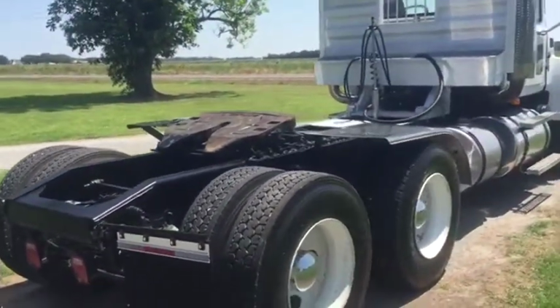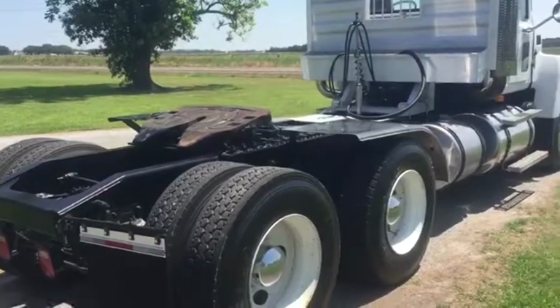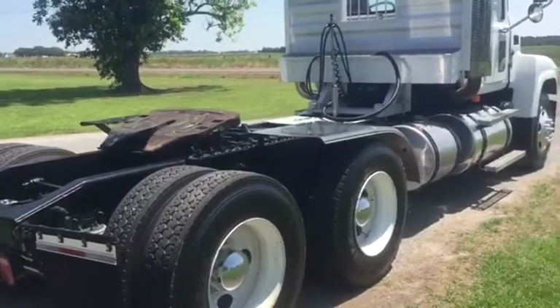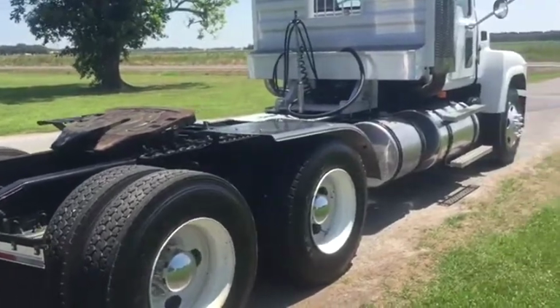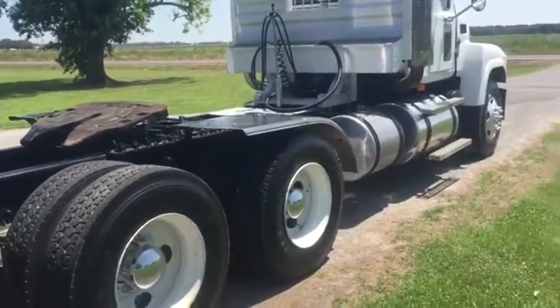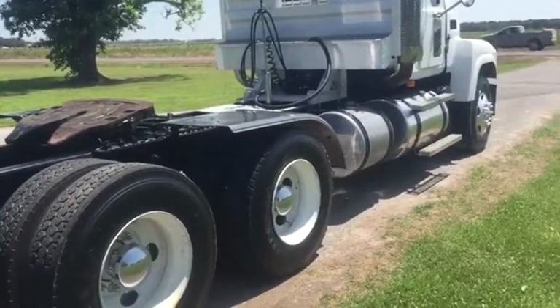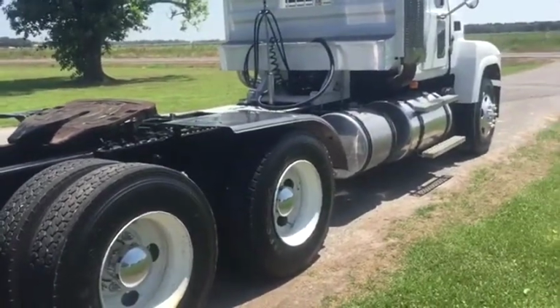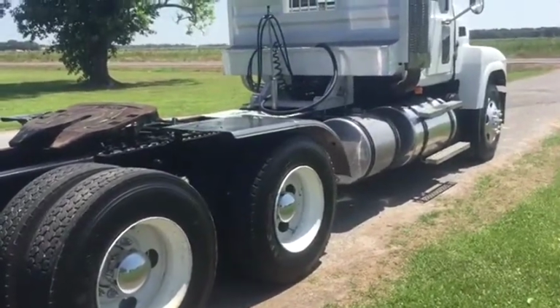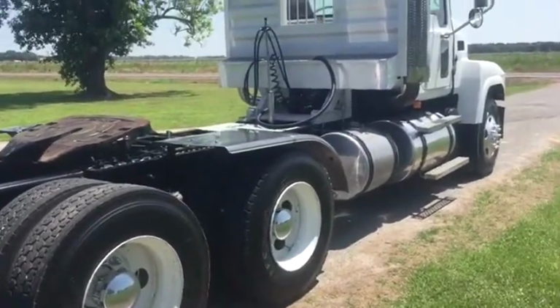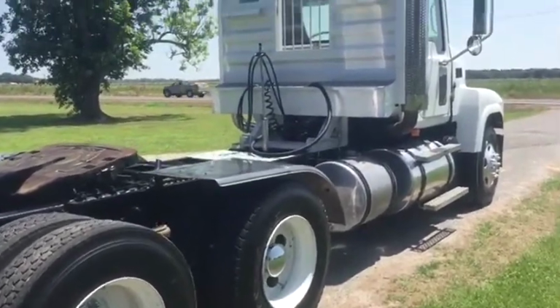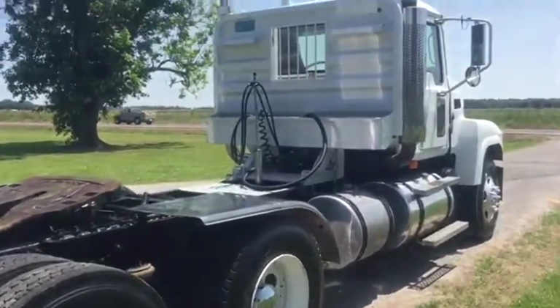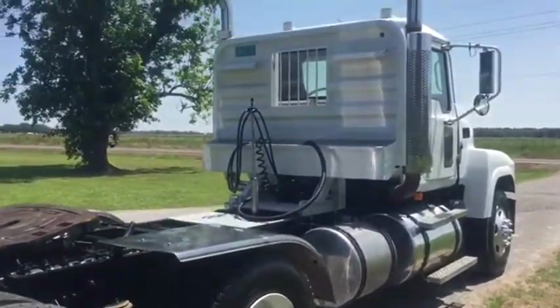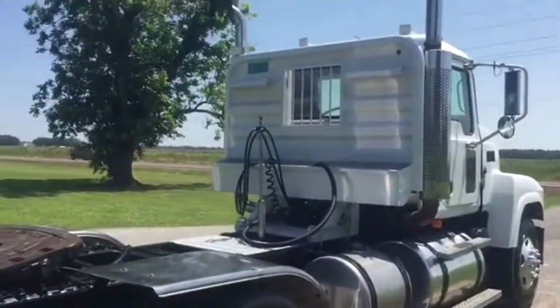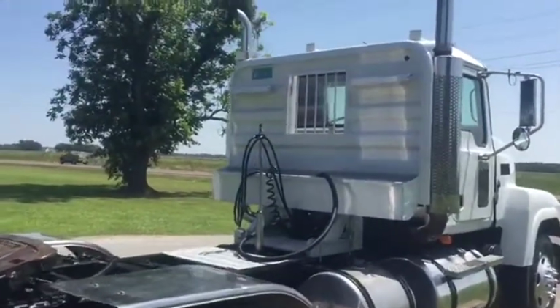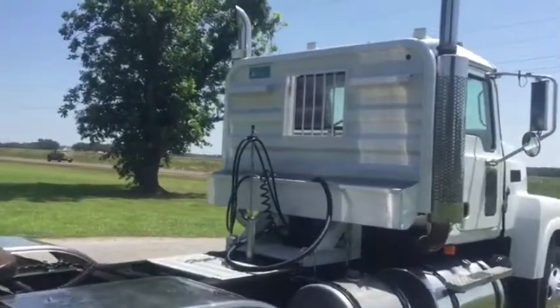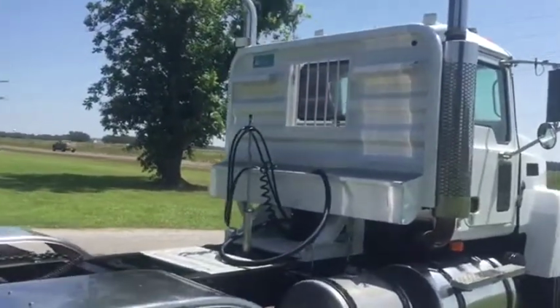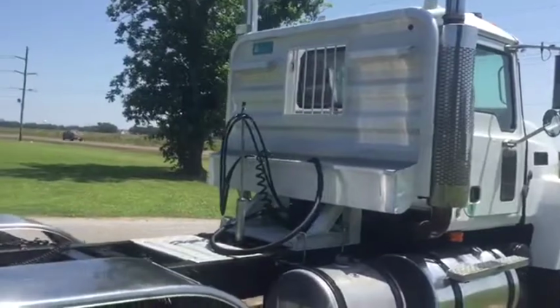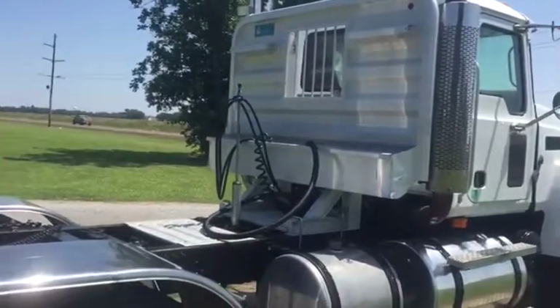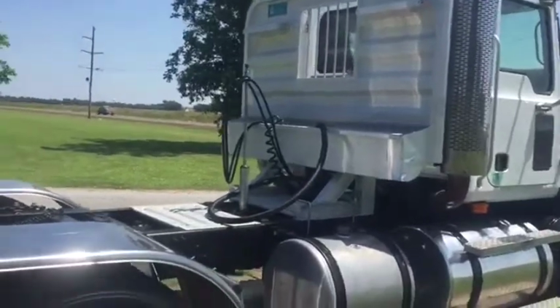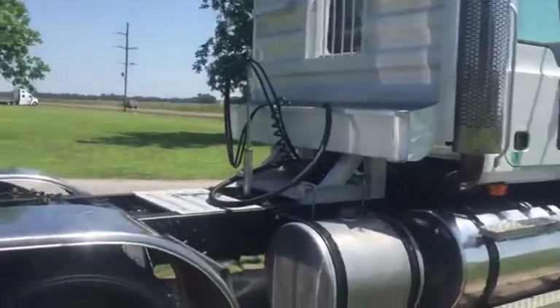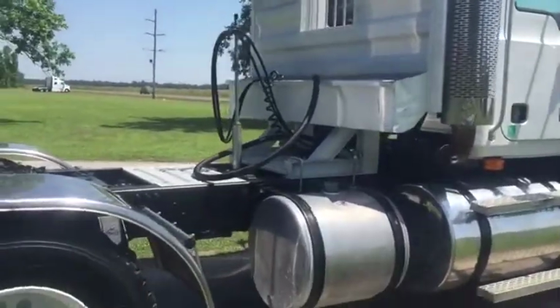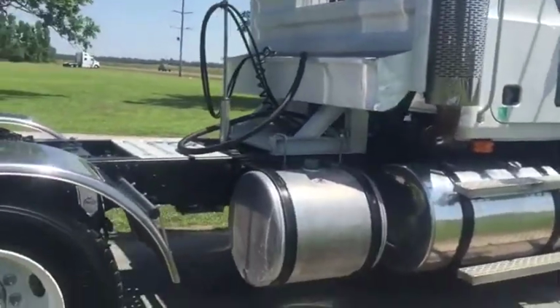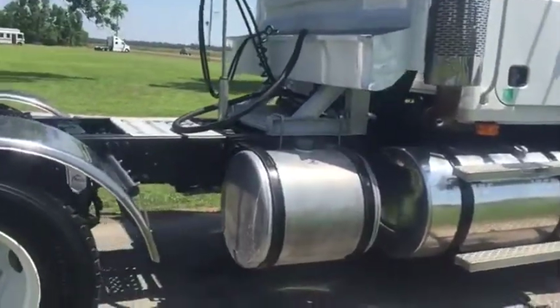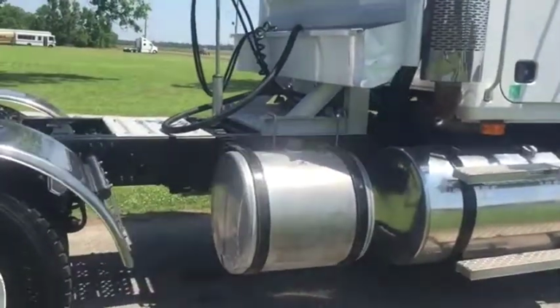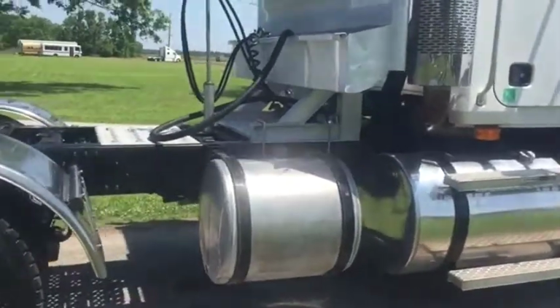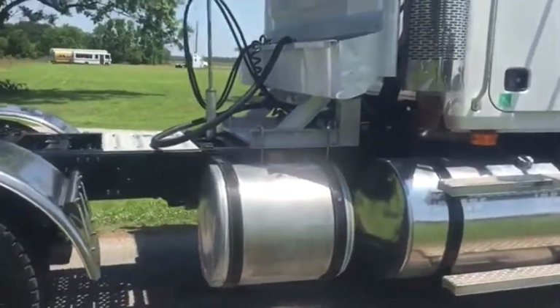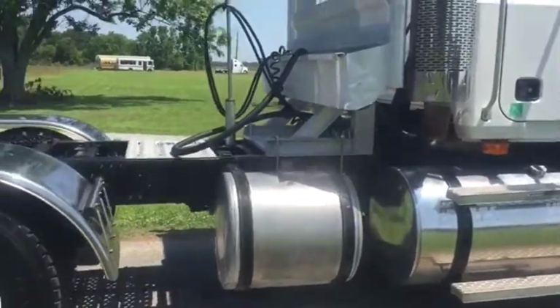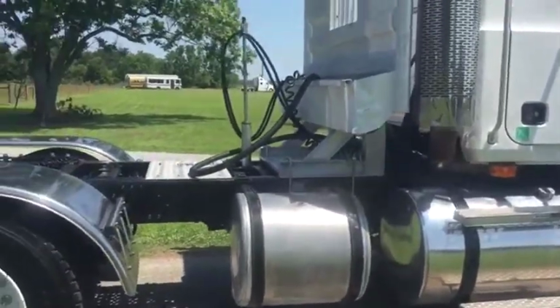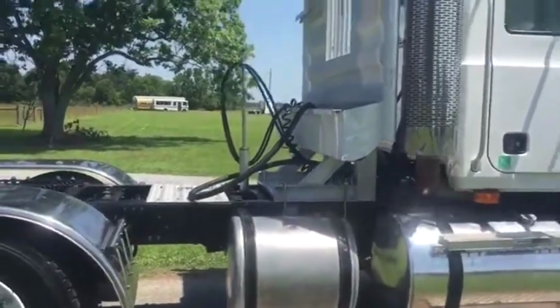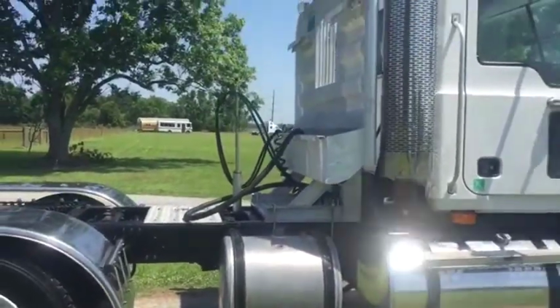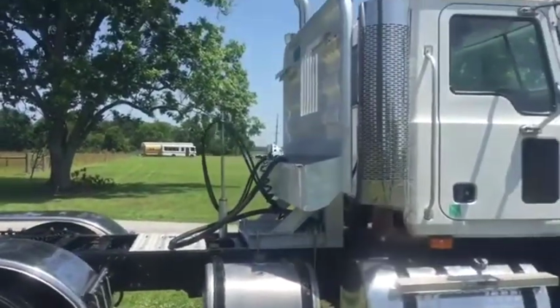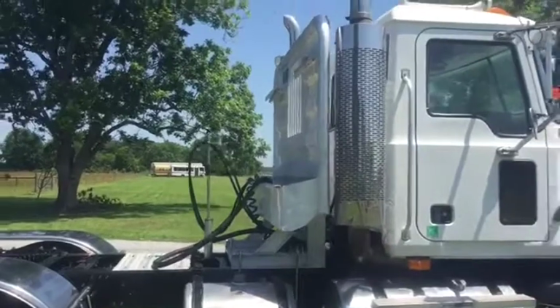Take a look at the truck — it's got the really nice stainless steel front fenders on it. You can see it's got the nice Merritt headache rack we talked about, all aluminum headache rack. There's that 50-gallon aluminum tank for your wet kit. Yes, this truck does have a wet kit.